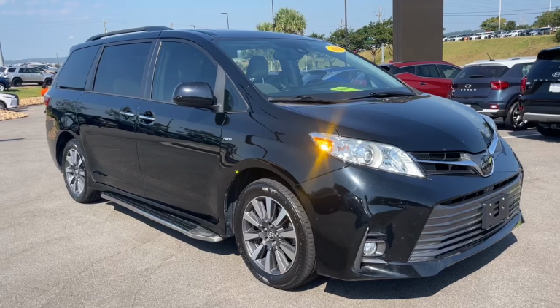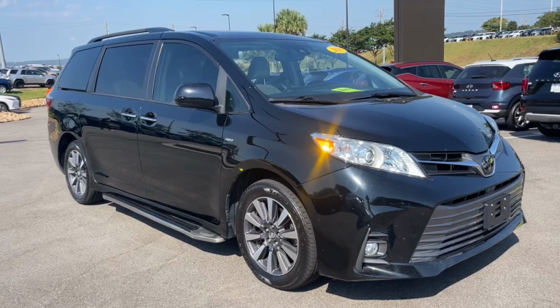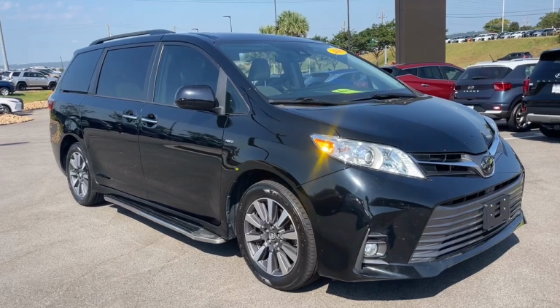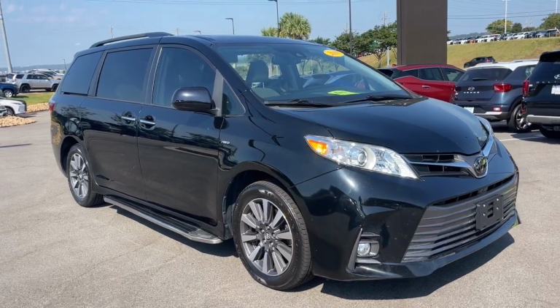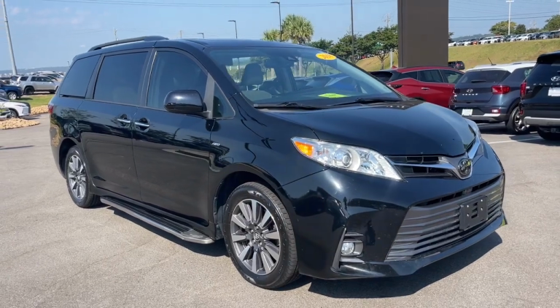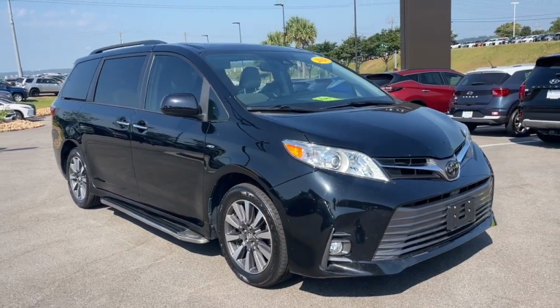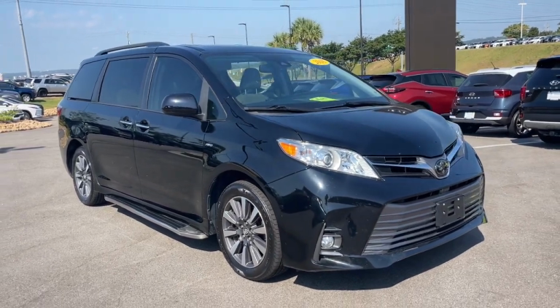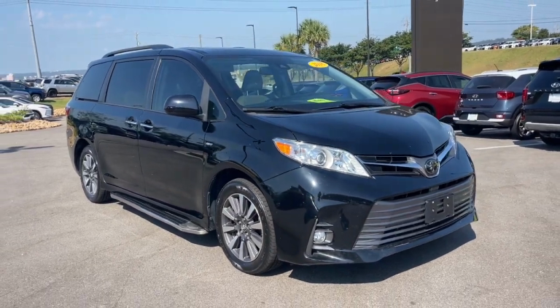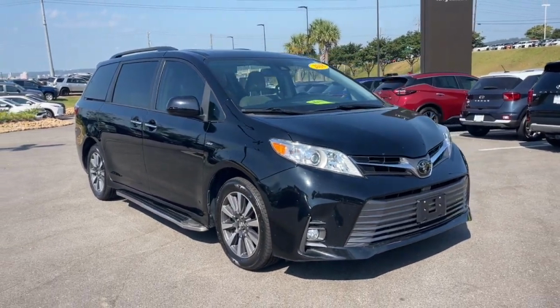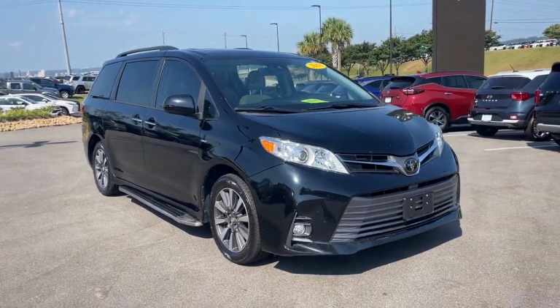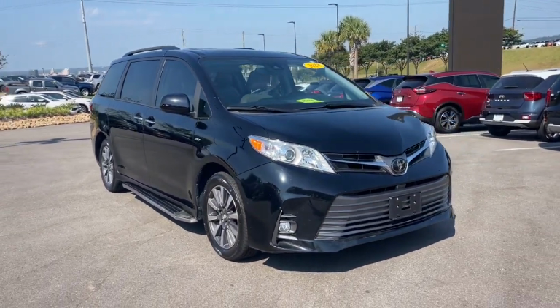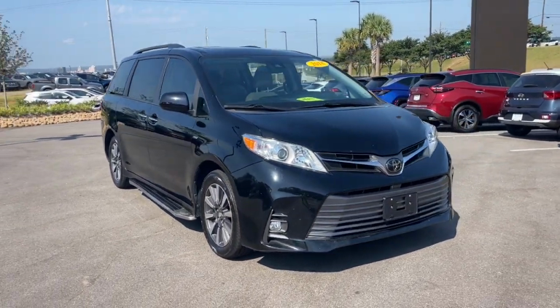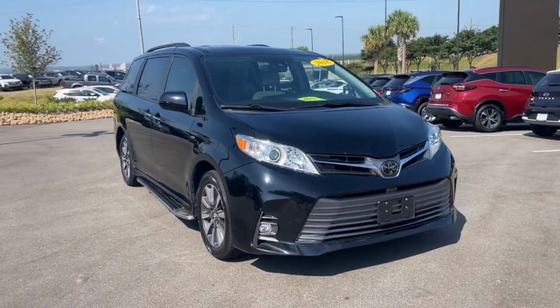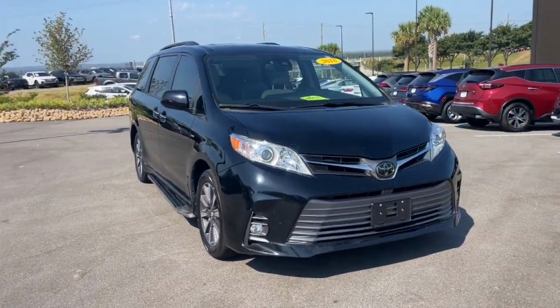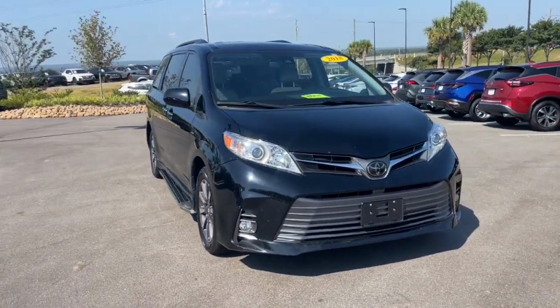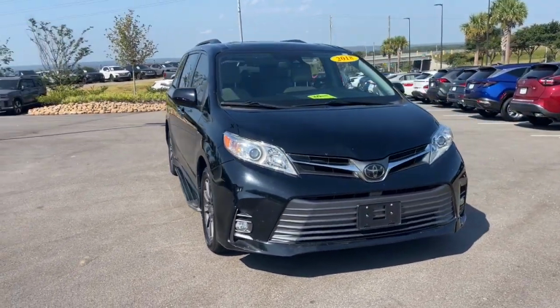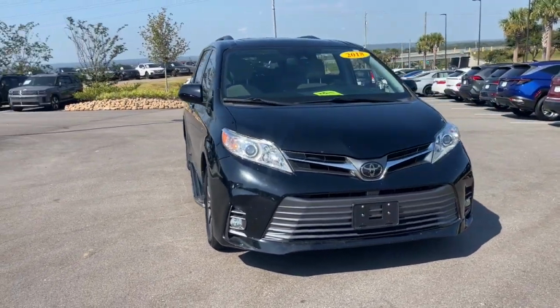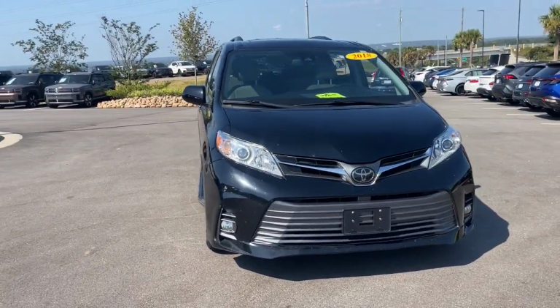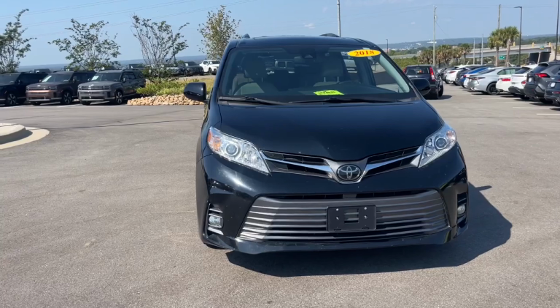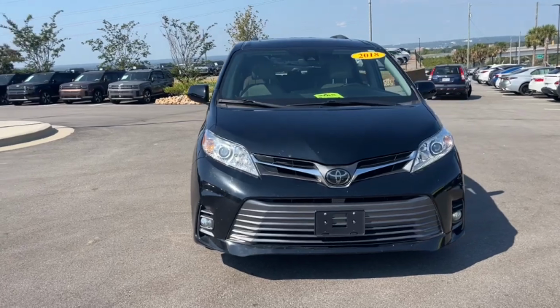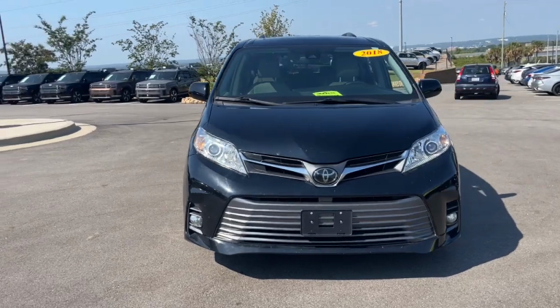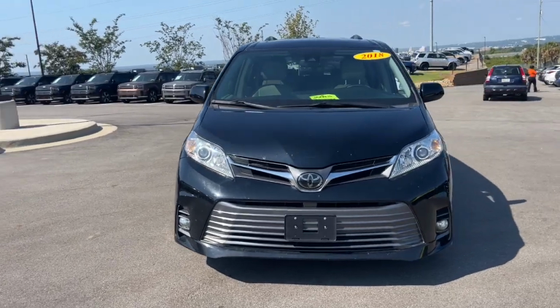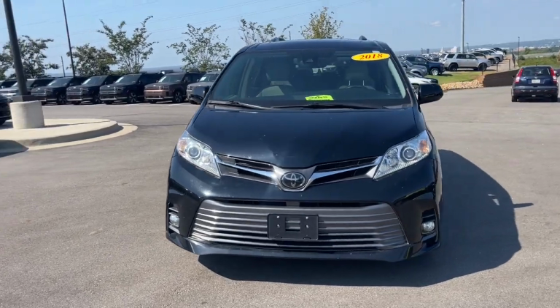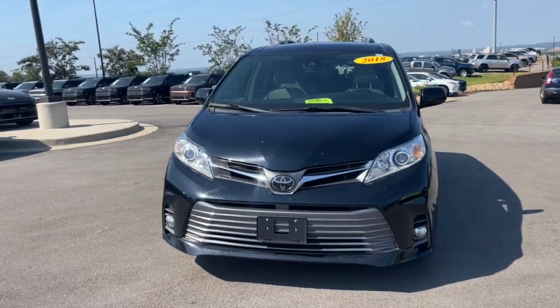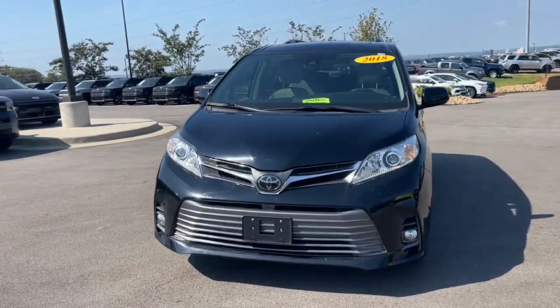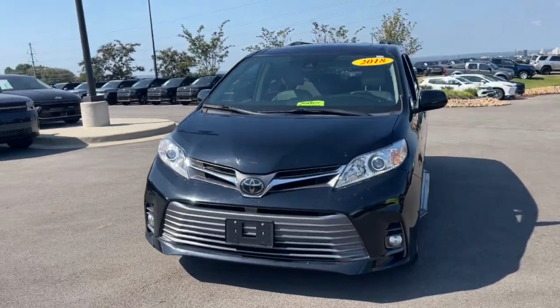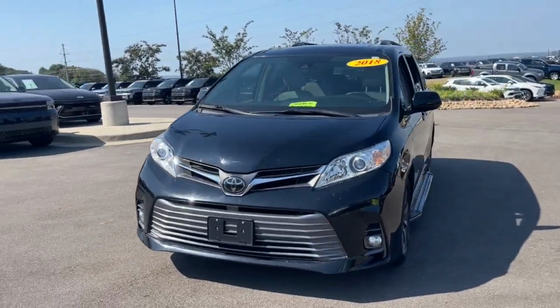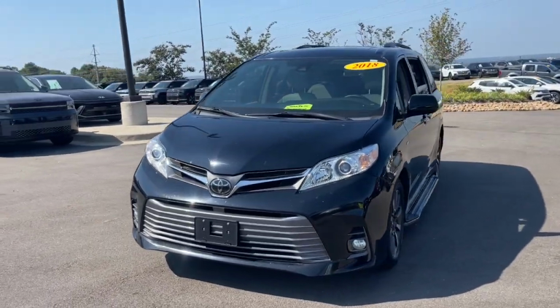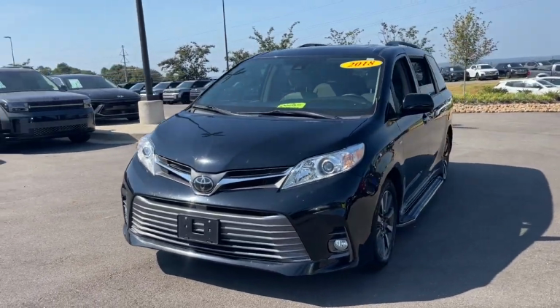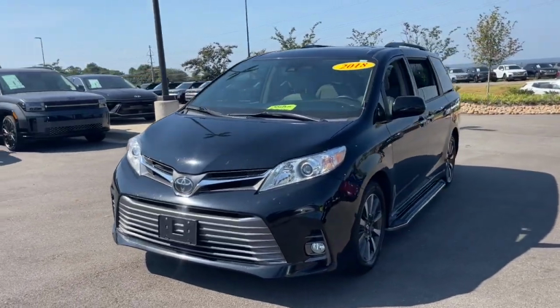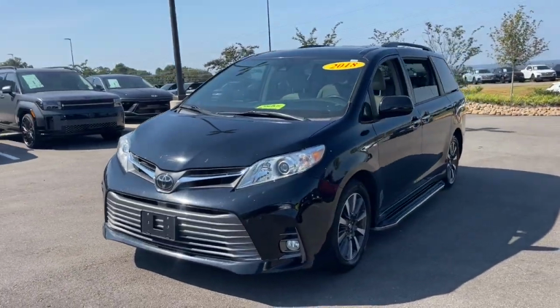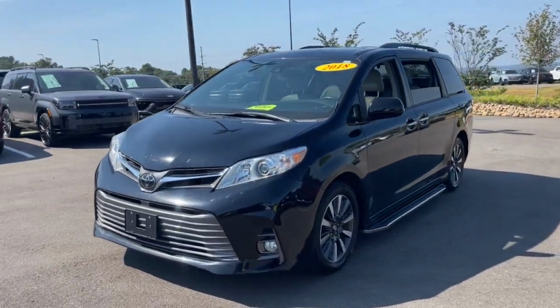Get a feel for the 2018 Toyota Sienna. With less than 60,000 miles on the odometer, this vehicle stands out from the rest.